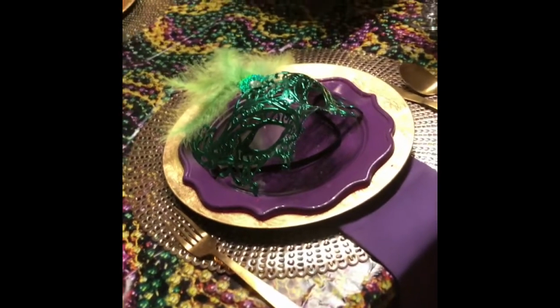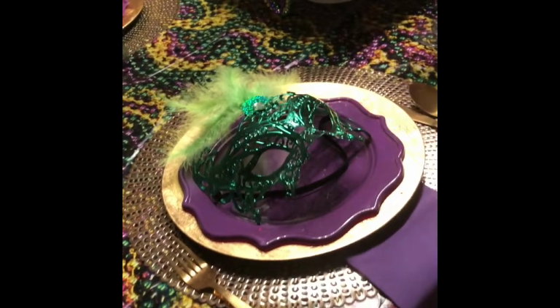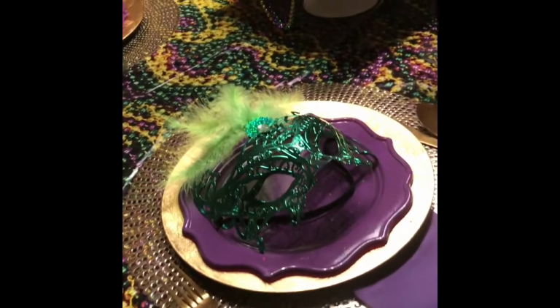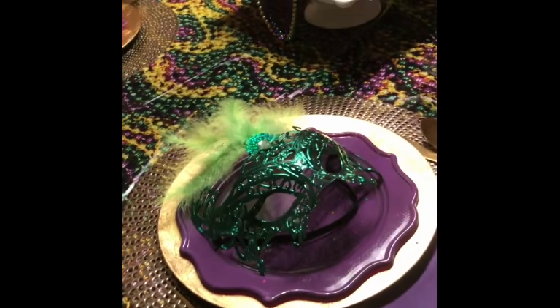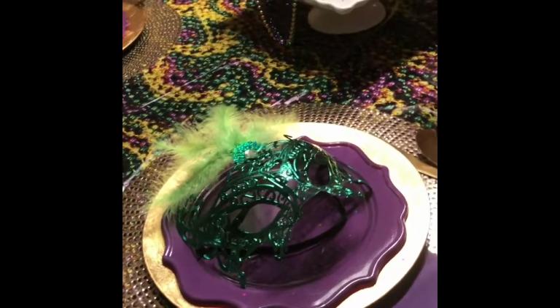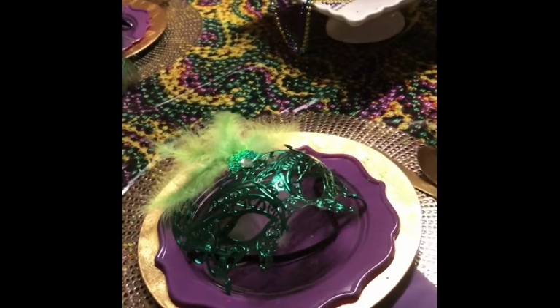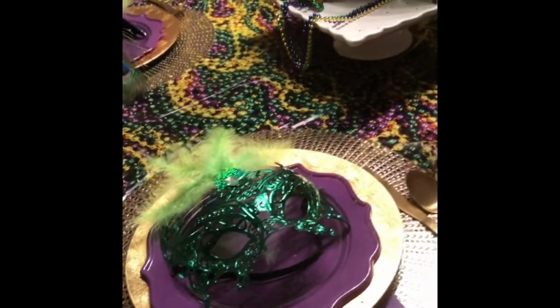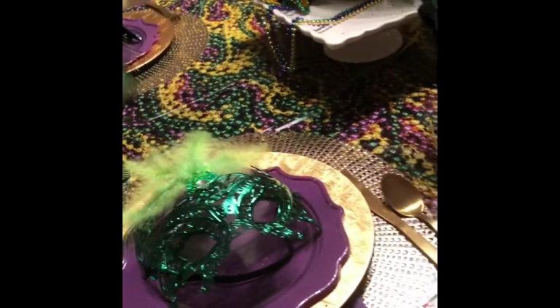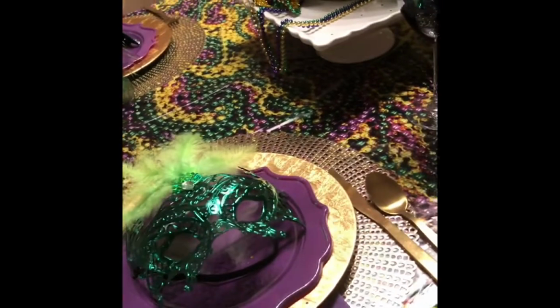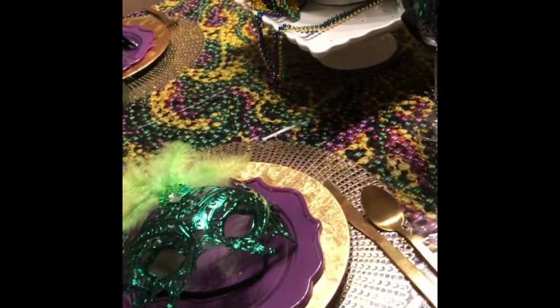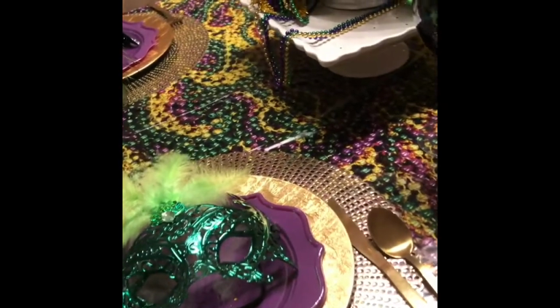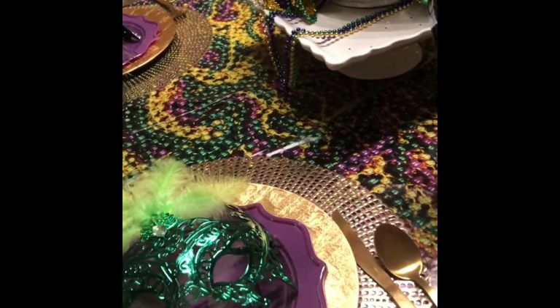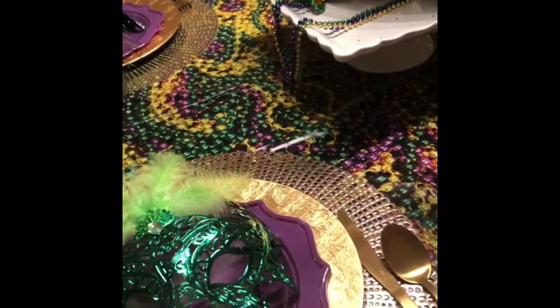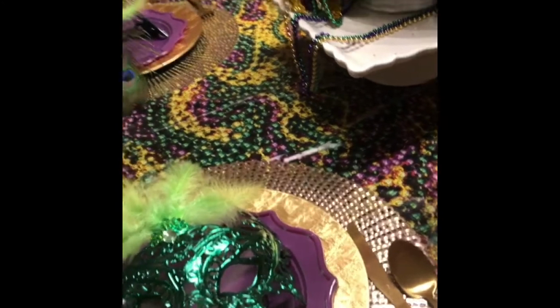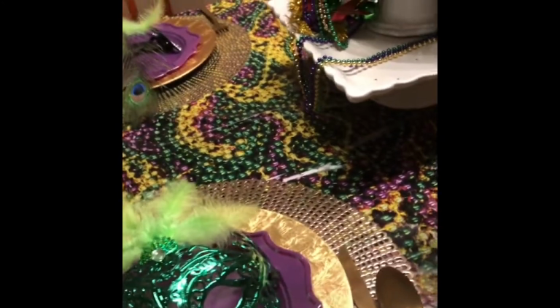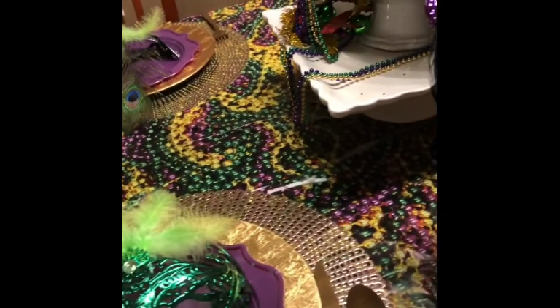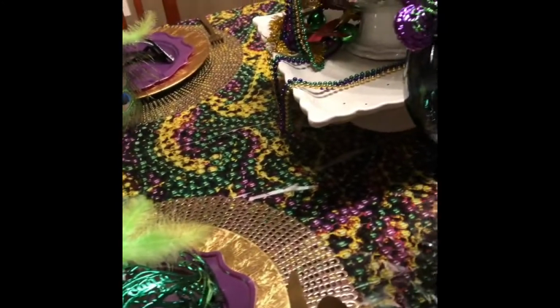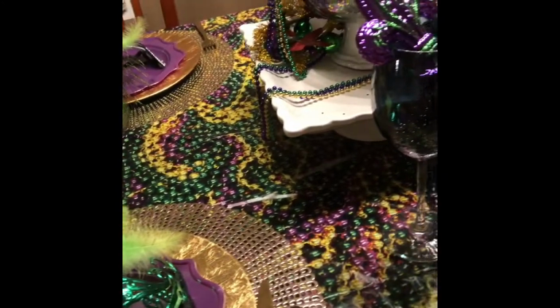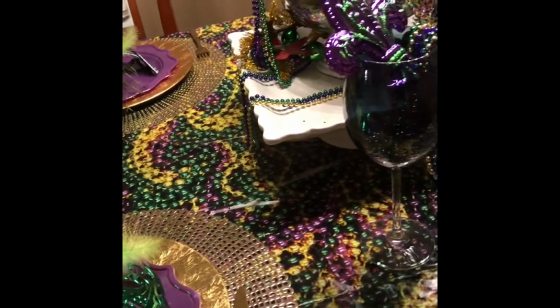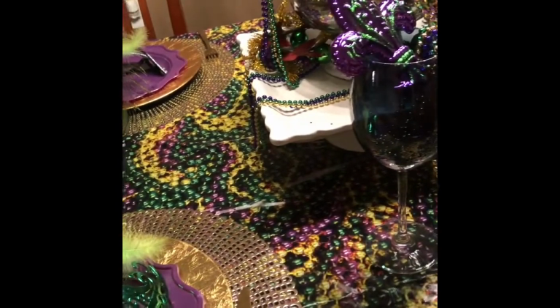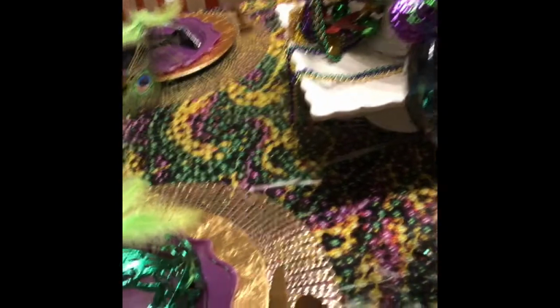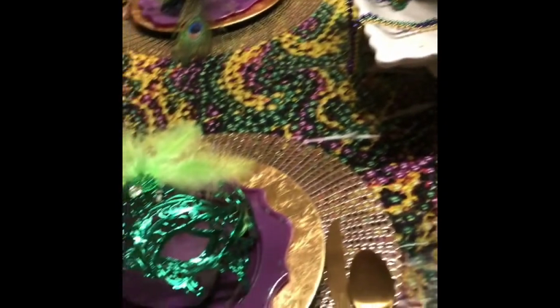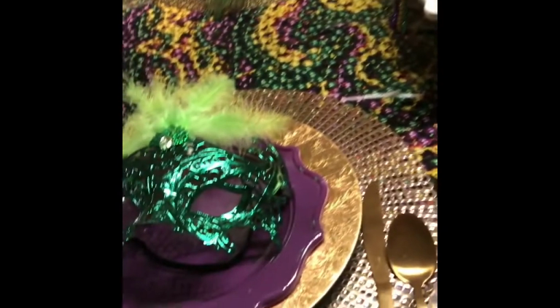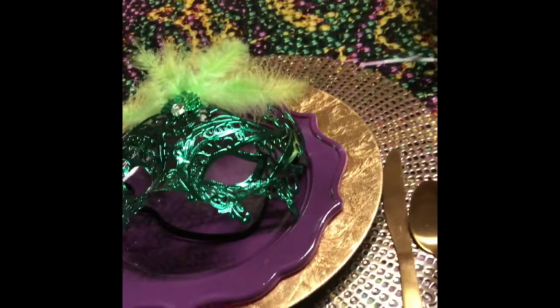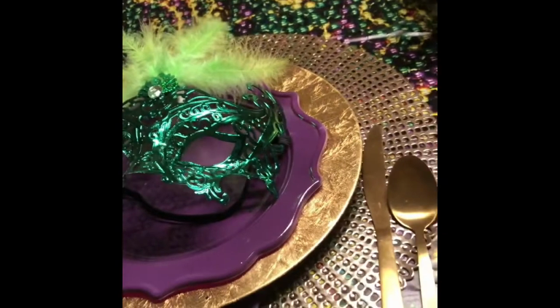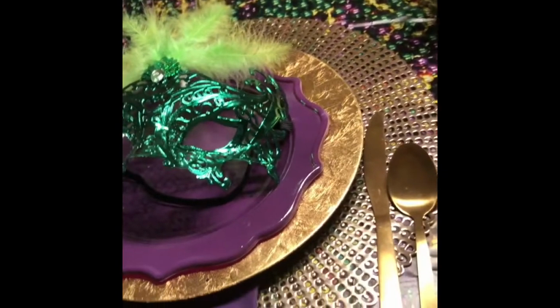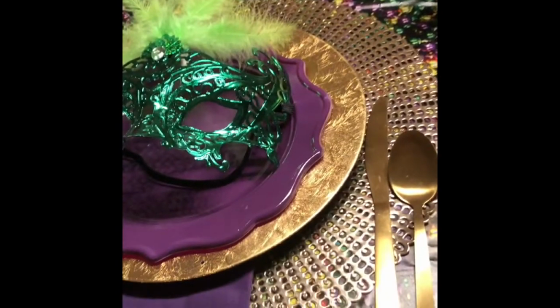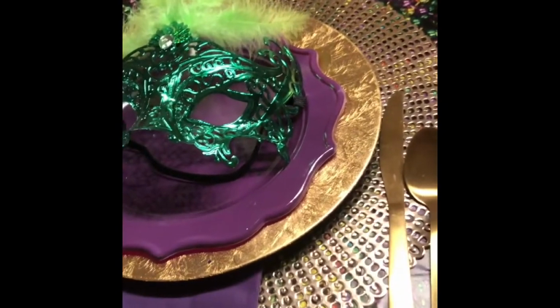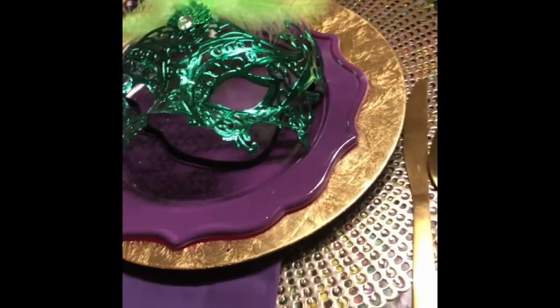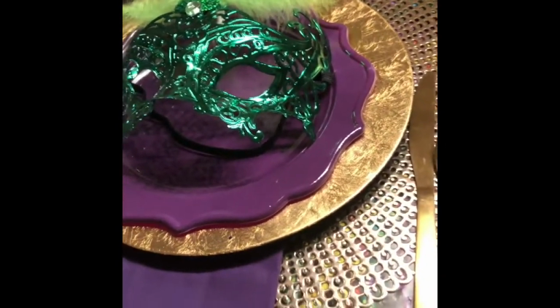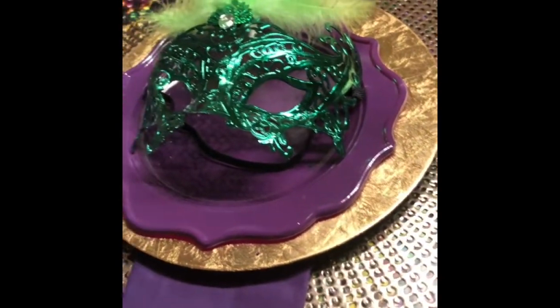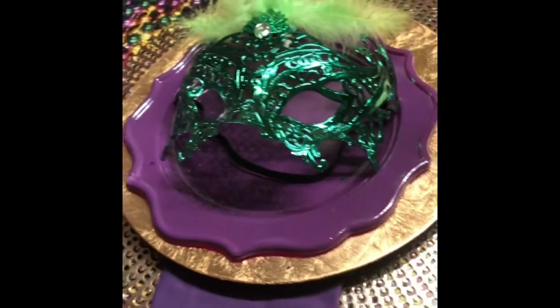First, let's talk about the tablecloth. I purchased this tablecloth from Amazon, and what I am loving about it is that it looks like there are a million Mardi Gras beads on the table.